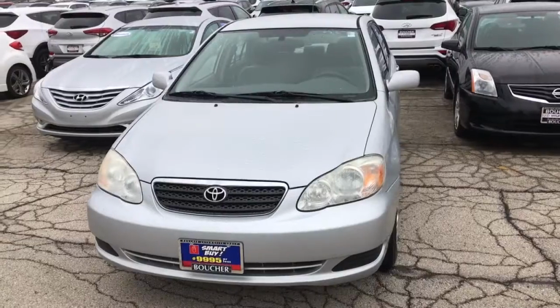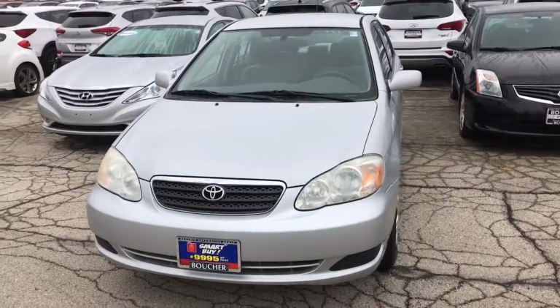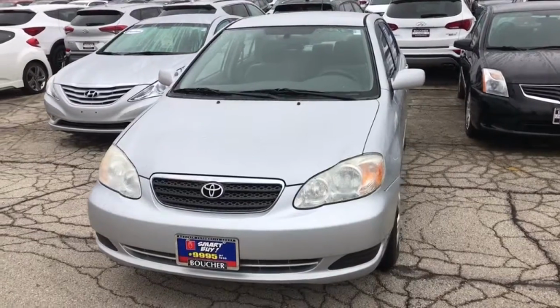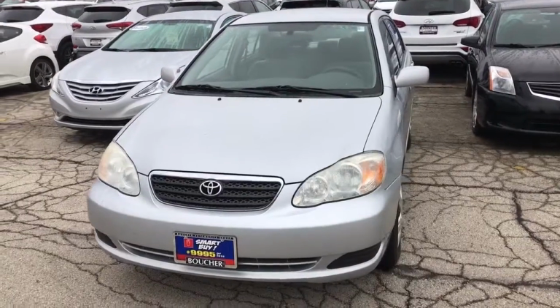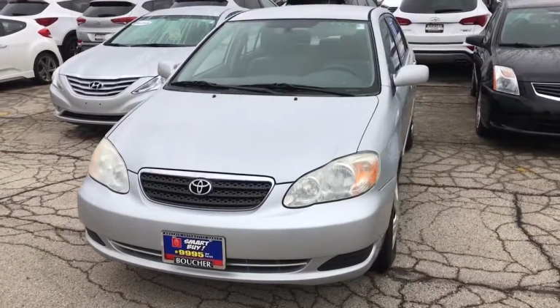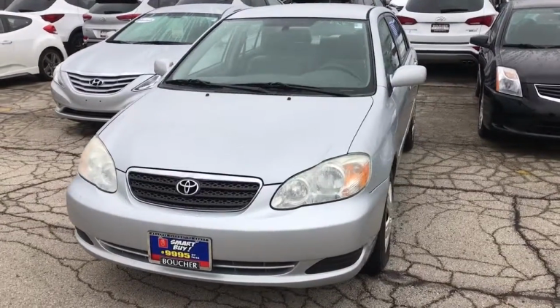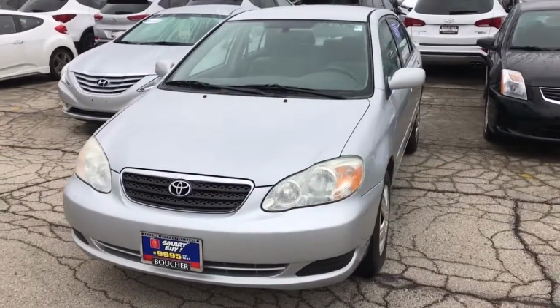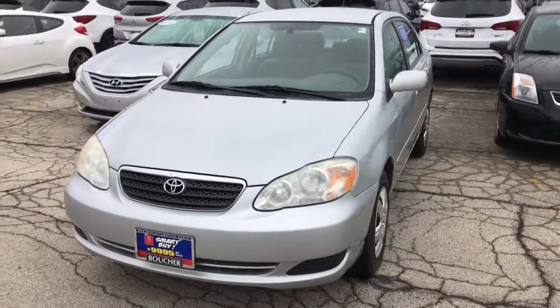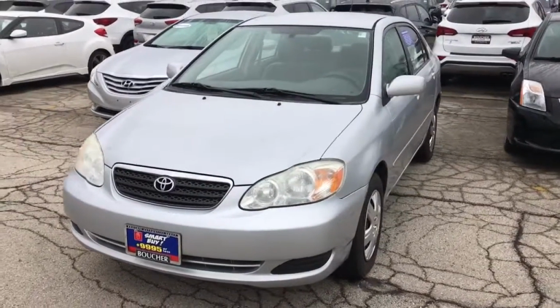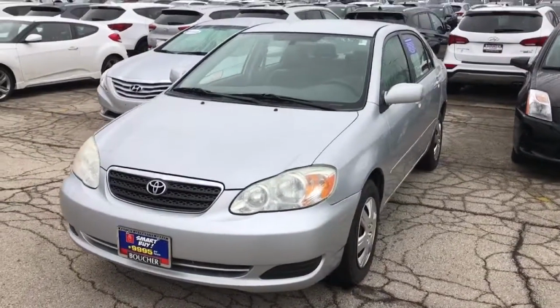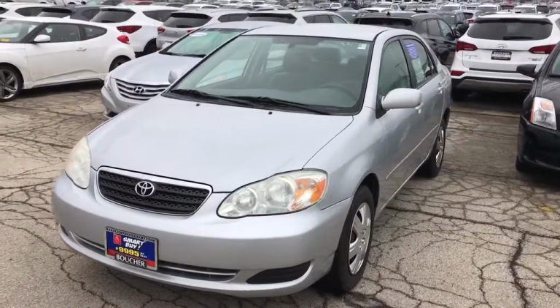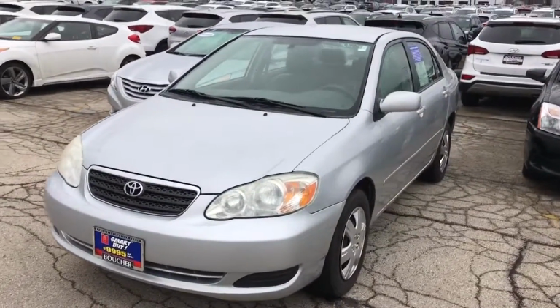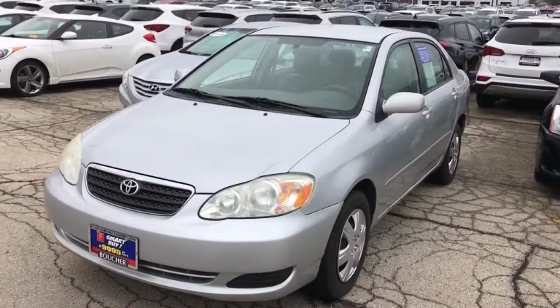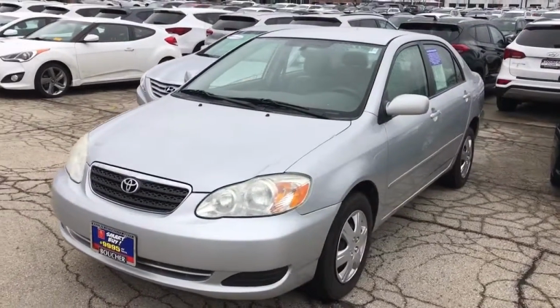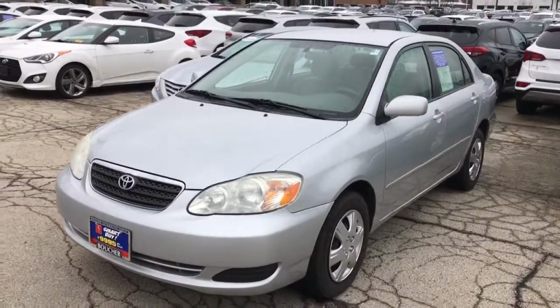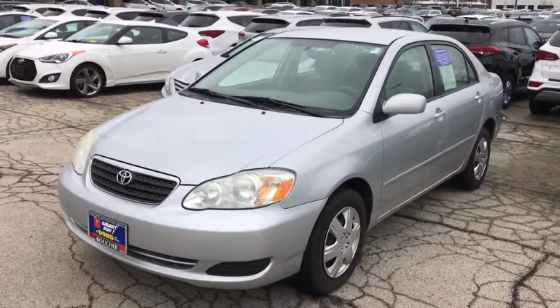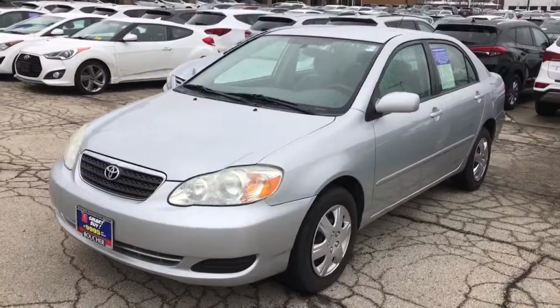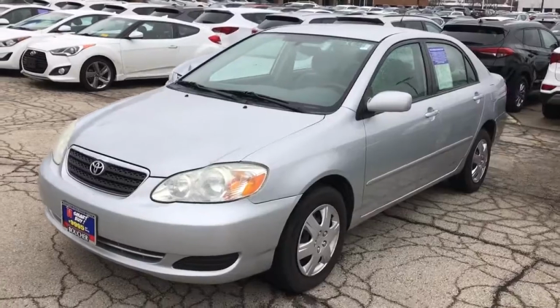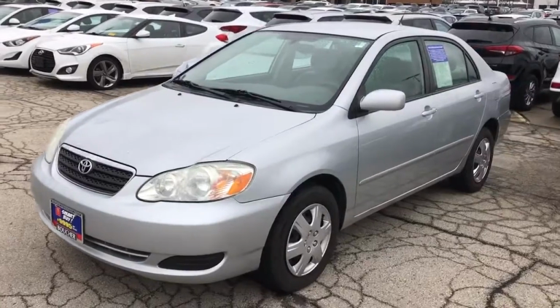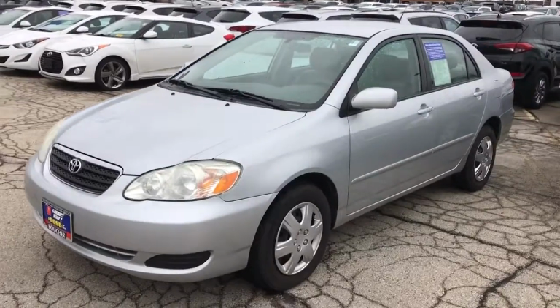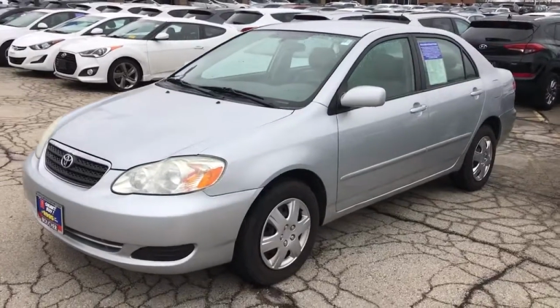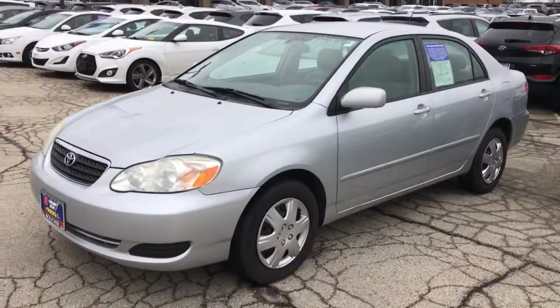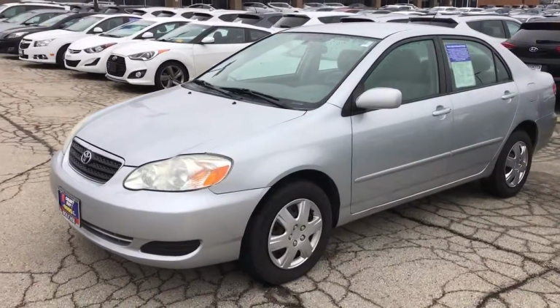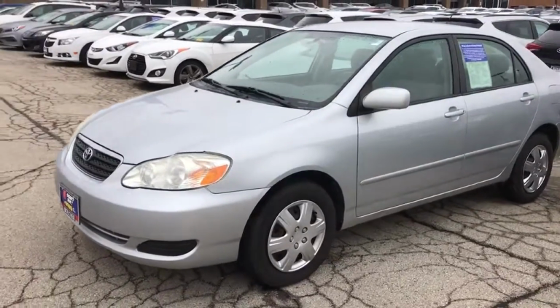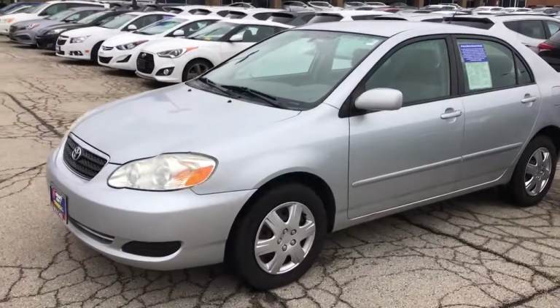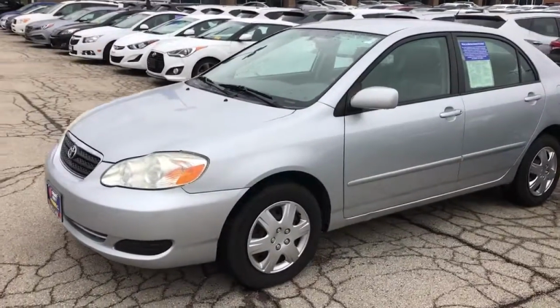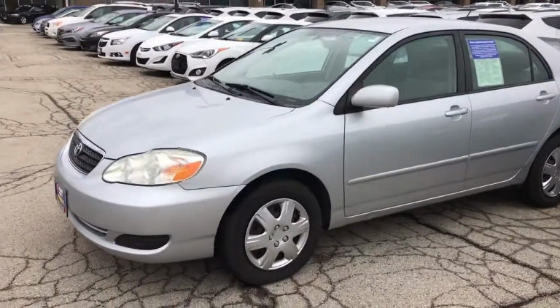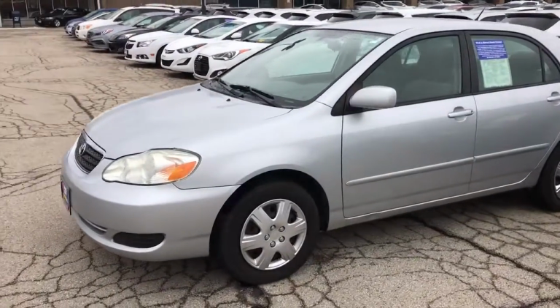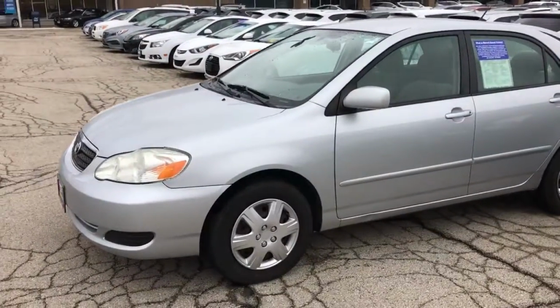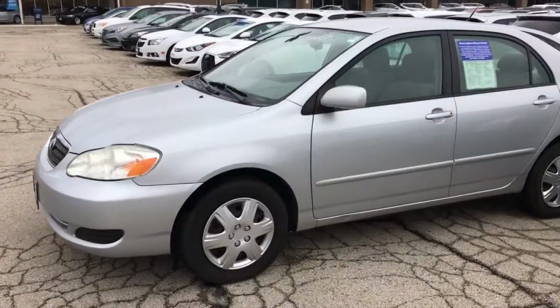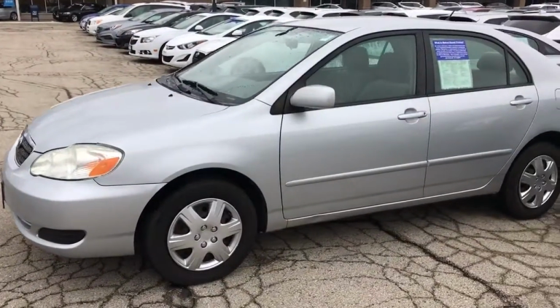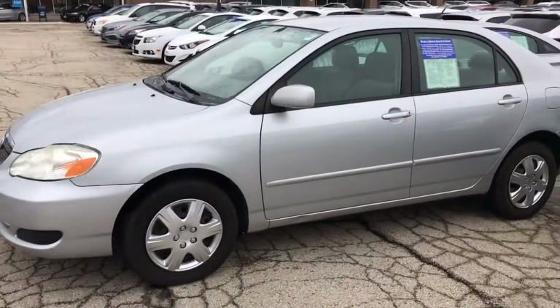Good morning, Taja. This is Dan Clayton from Boucher Hyundai. I thought I'd just shoot you a quick video of this 2007 Toyota Corolla so you can keep it in mind and get a little better feel for it.